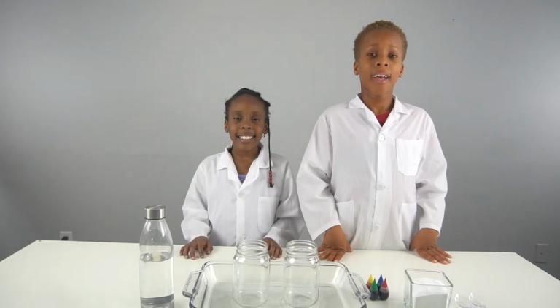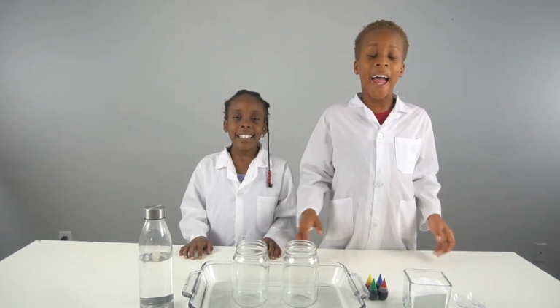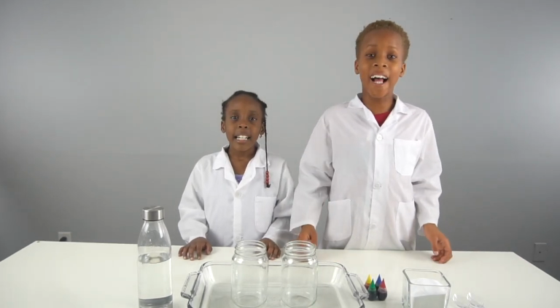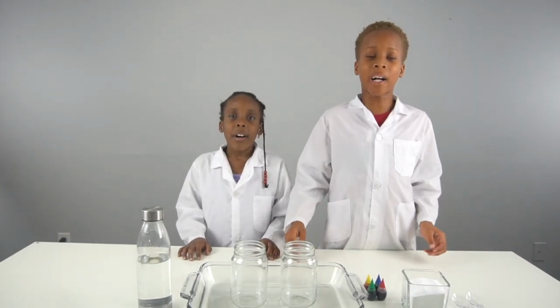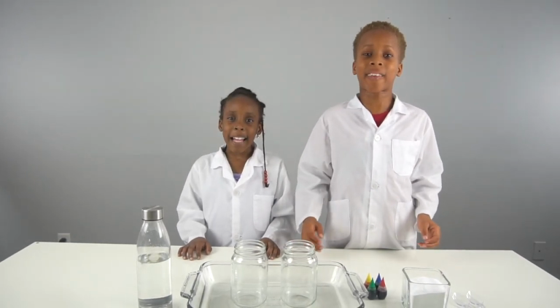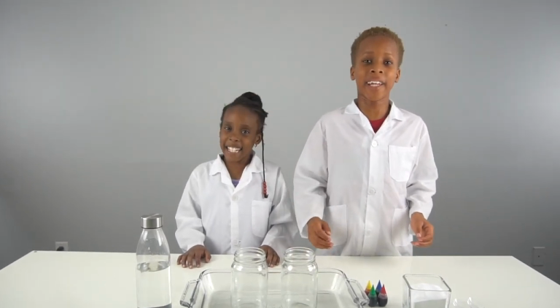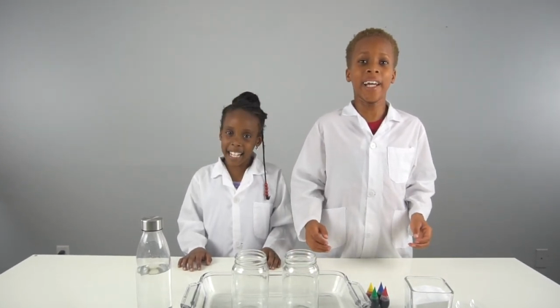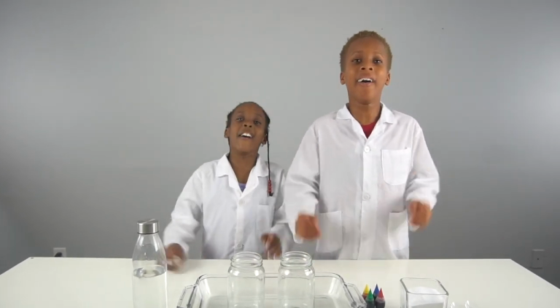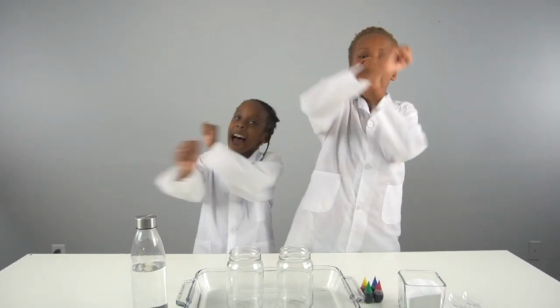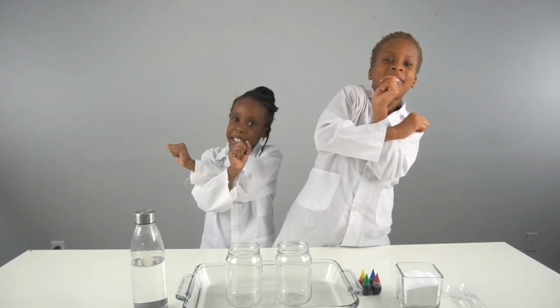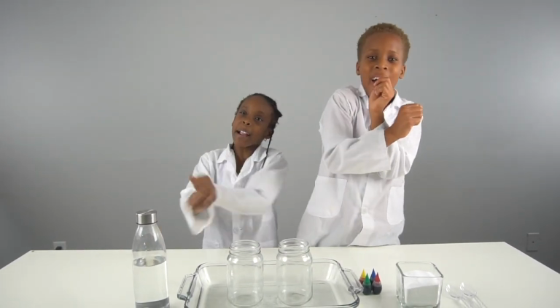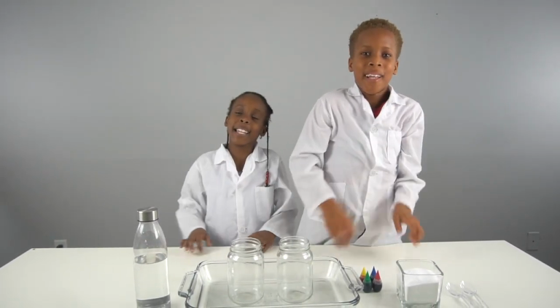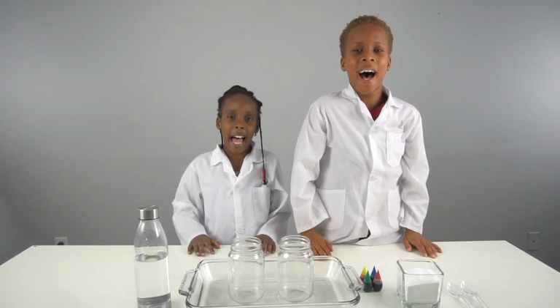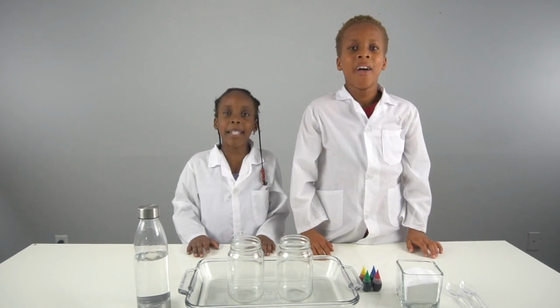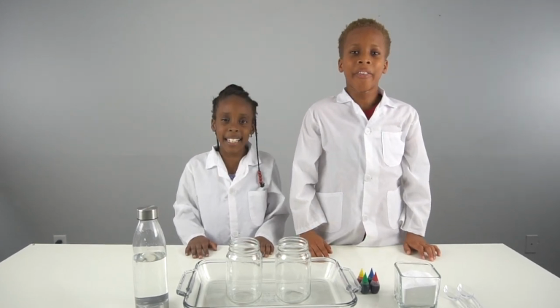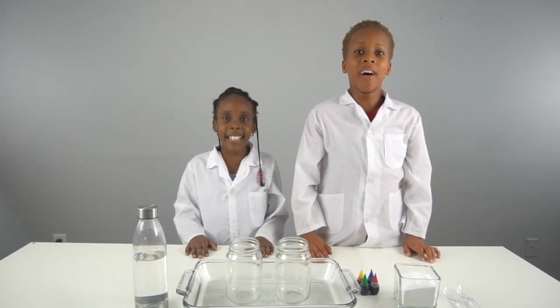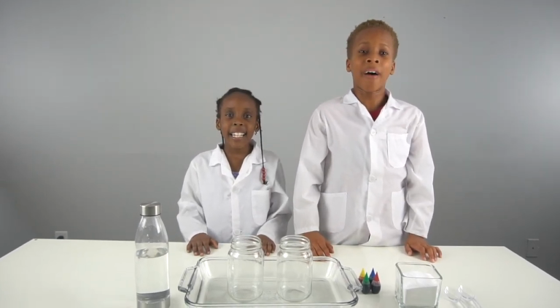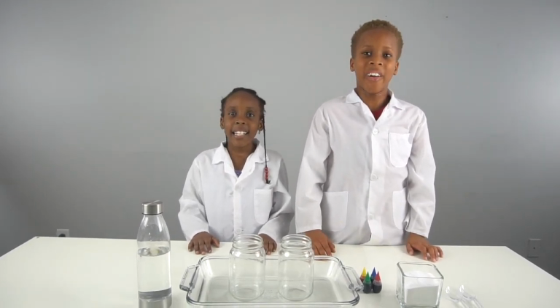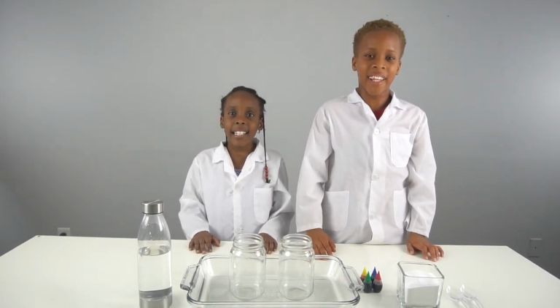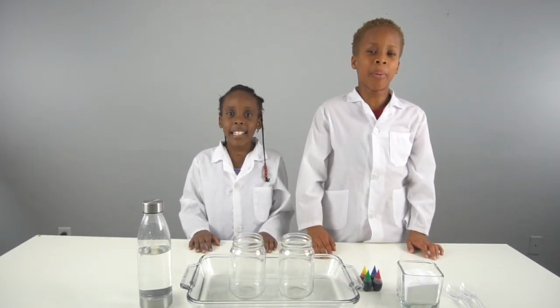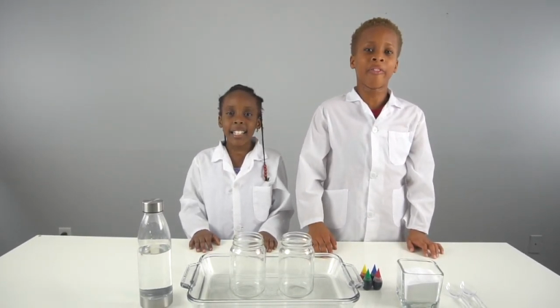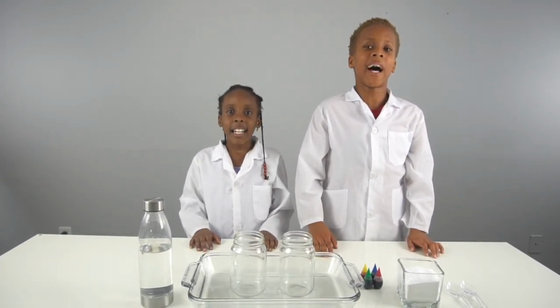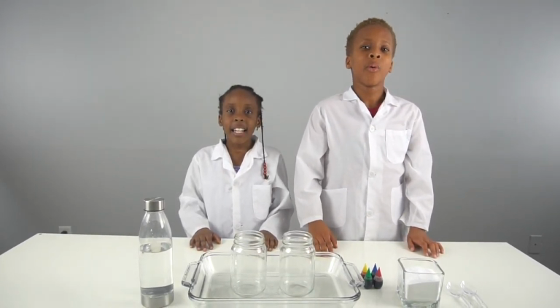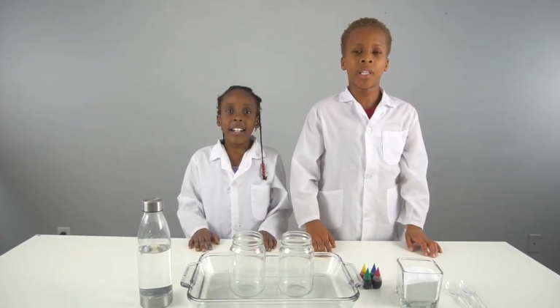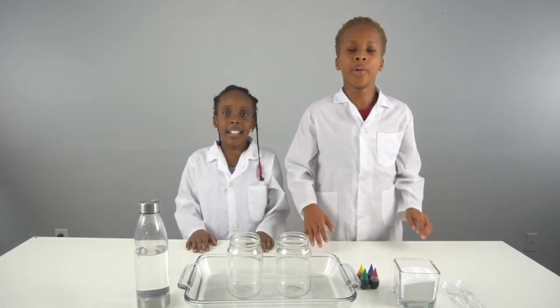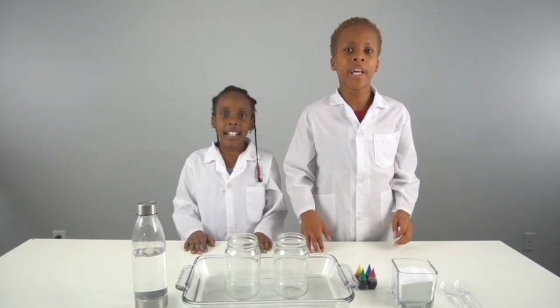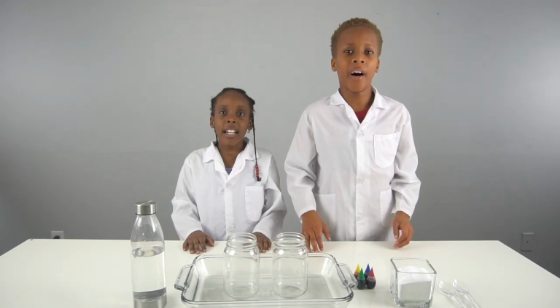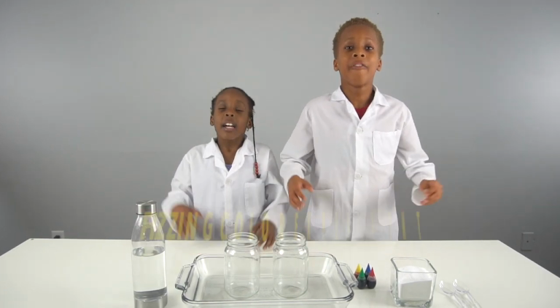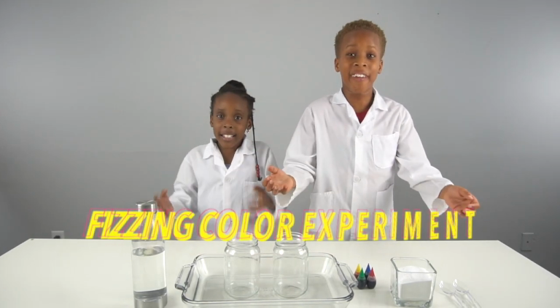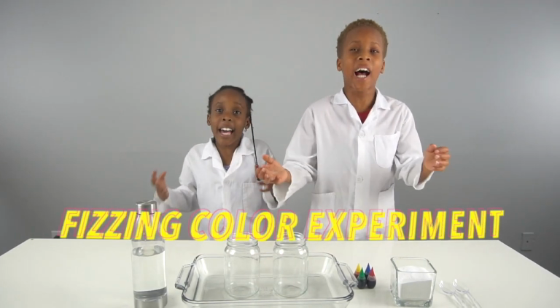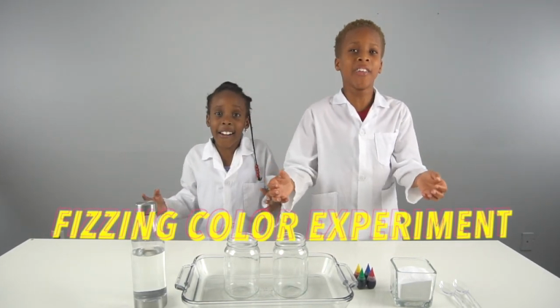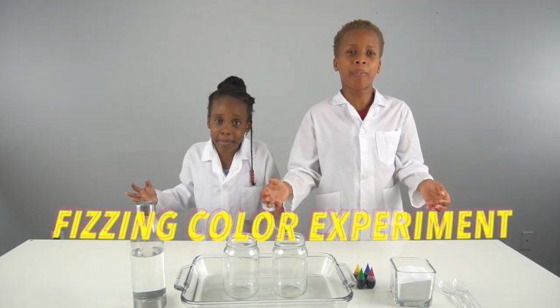Hey guys, welcome back to CEO Experiment Lab! Today we have a very exciting experiment for you guys — we're going to be doing the Physicolor Experiment.